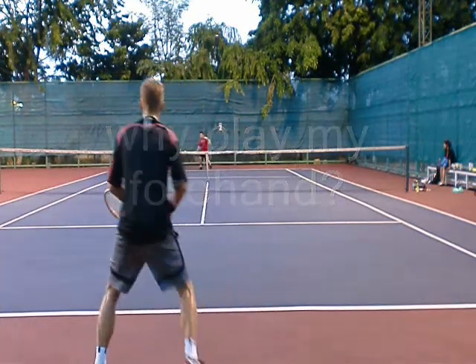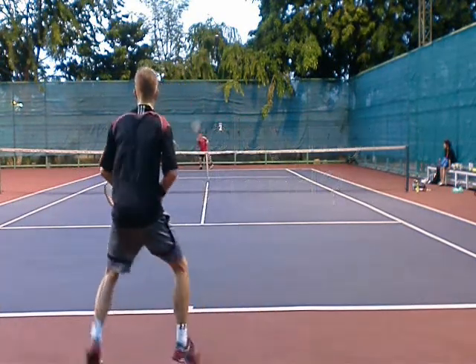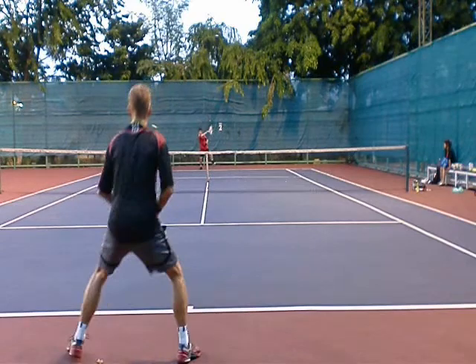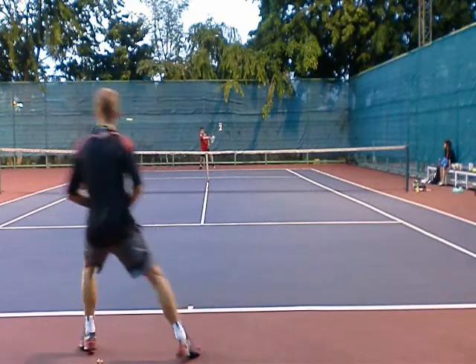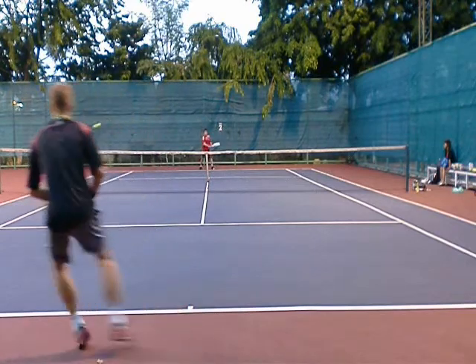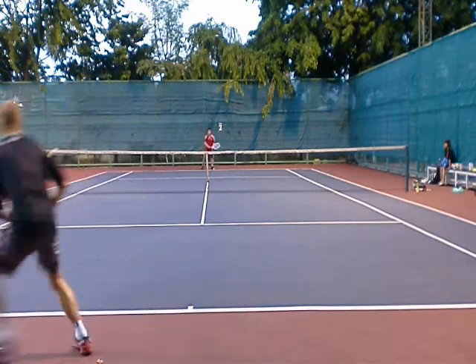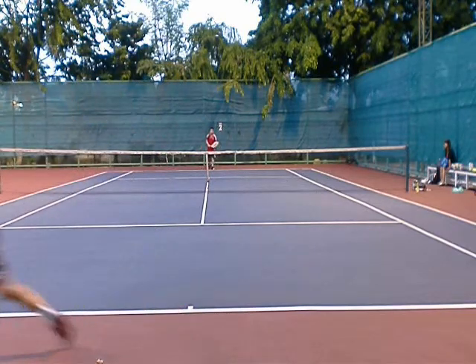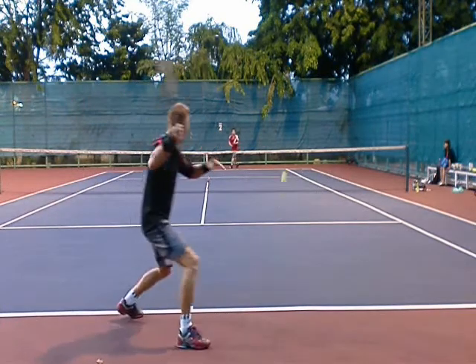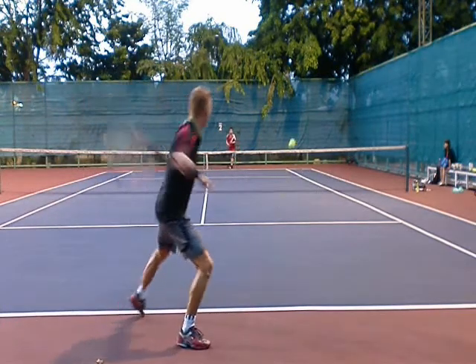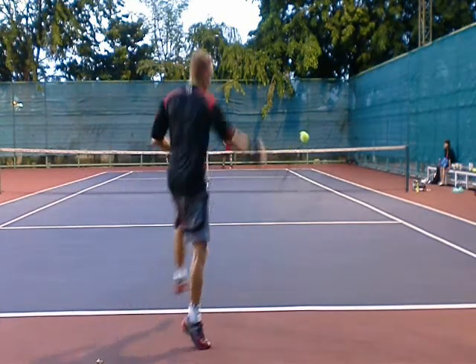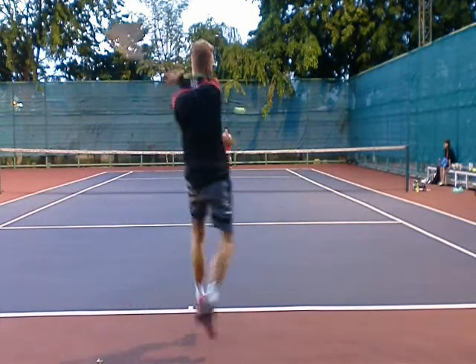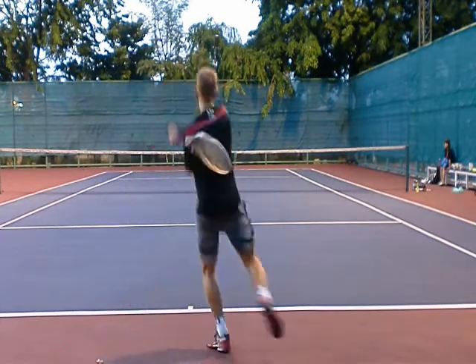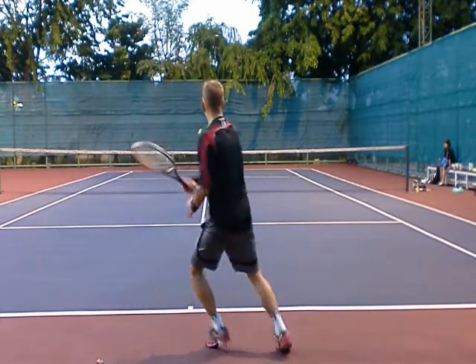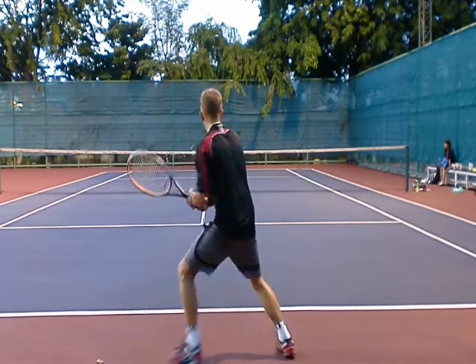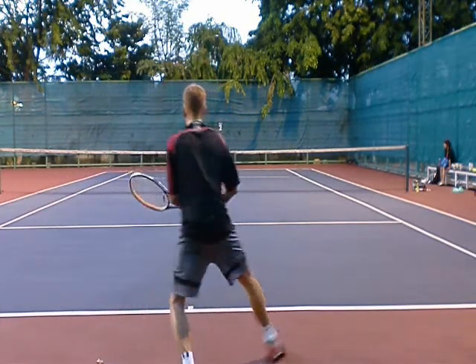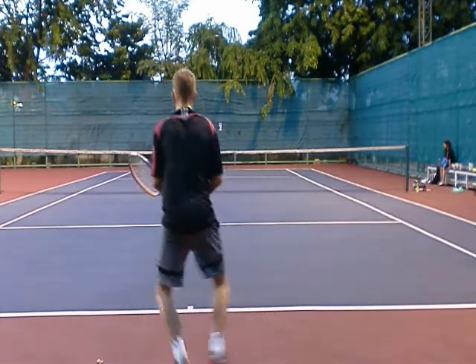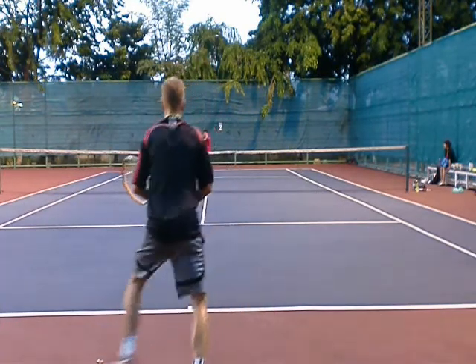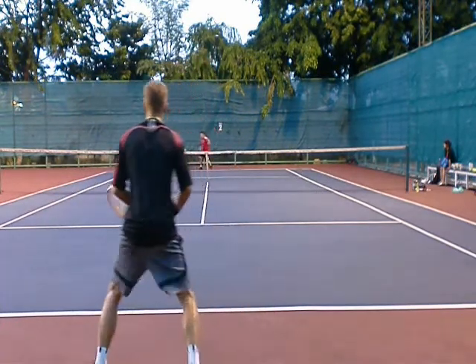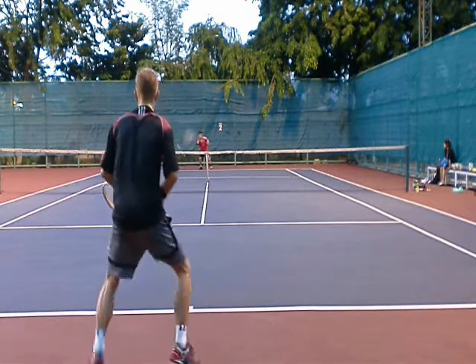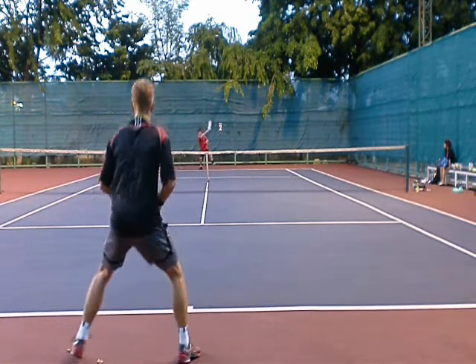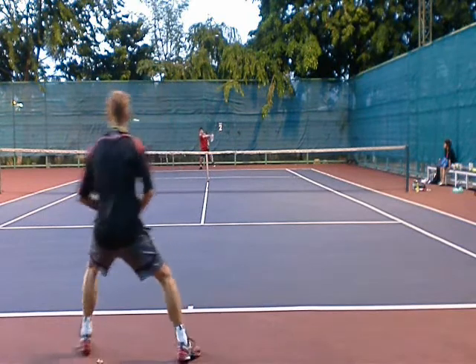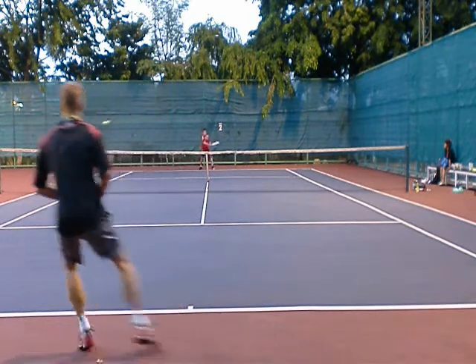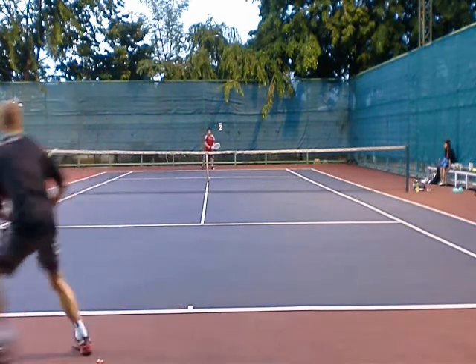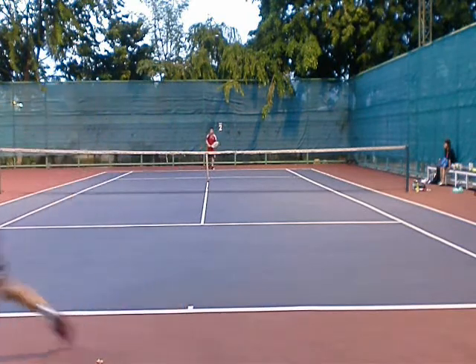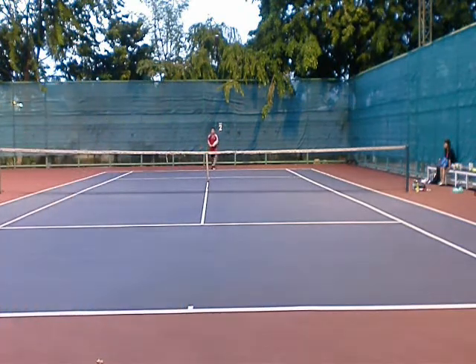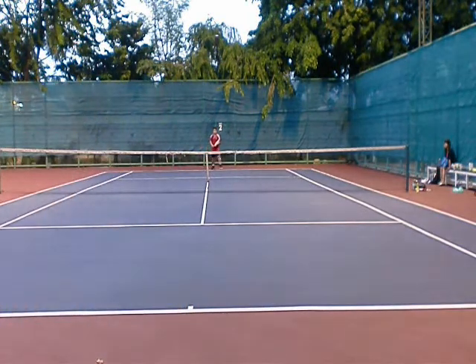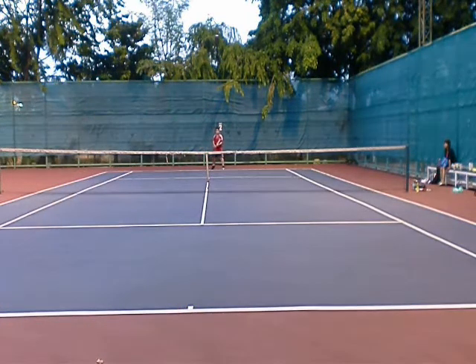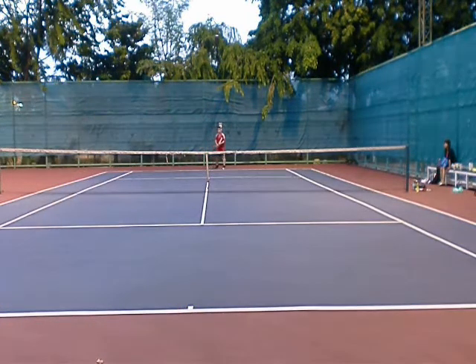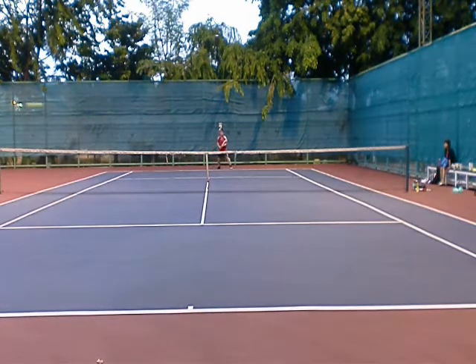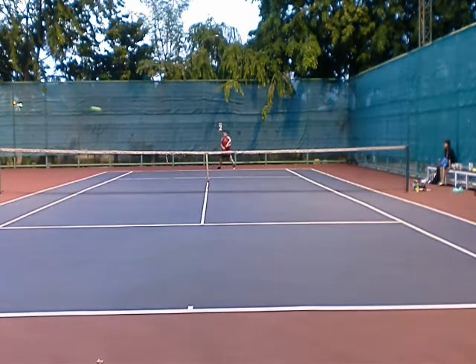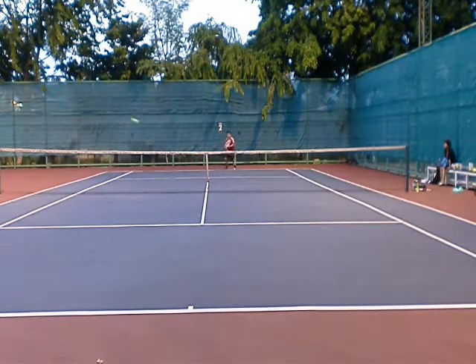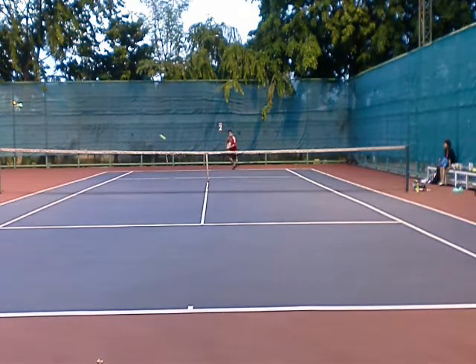Well, I'm stationary. I open court, which sets up this weak shot back. That's why it's important to have good discipline in your shot selection. By opening the court here, it opens up the second shot here.